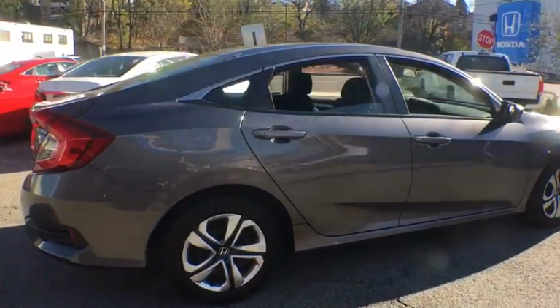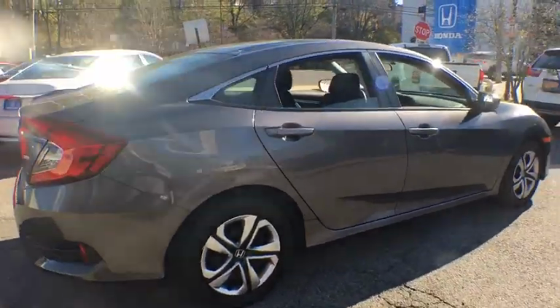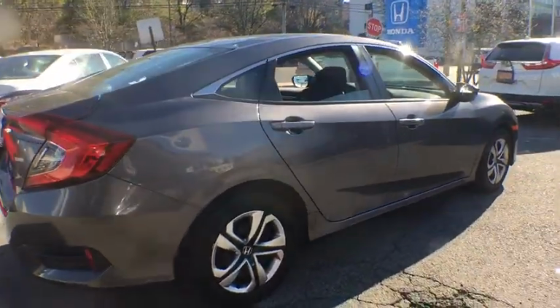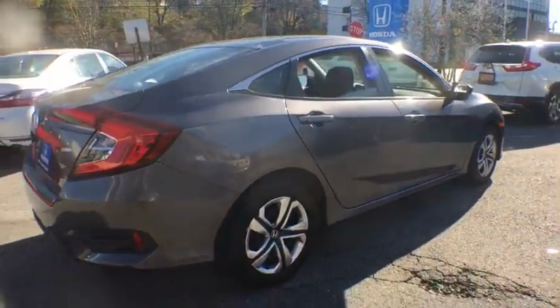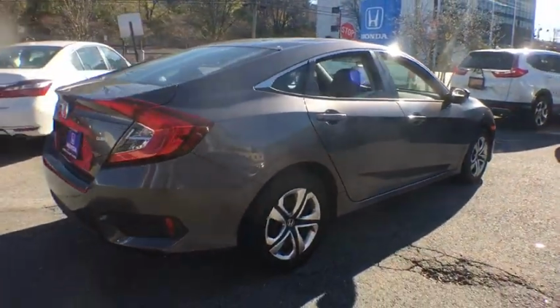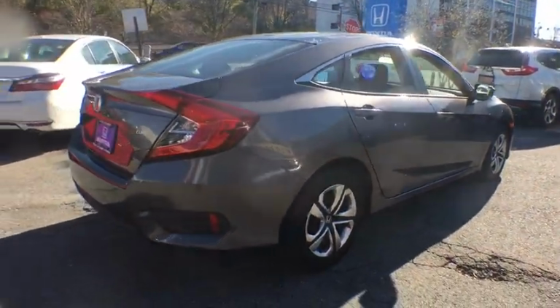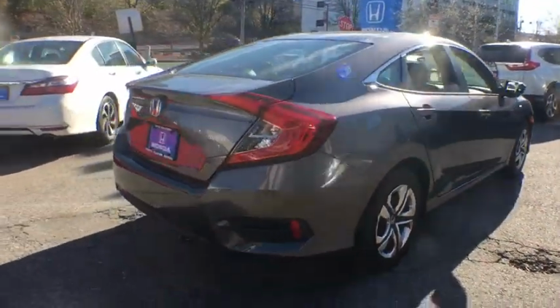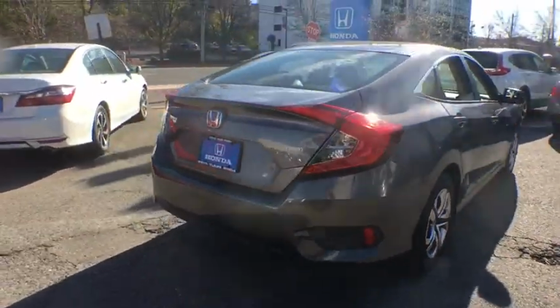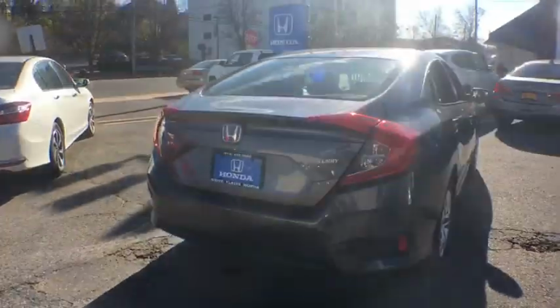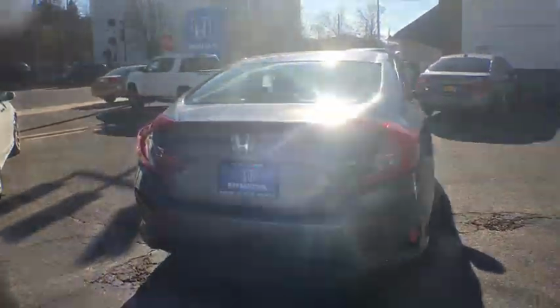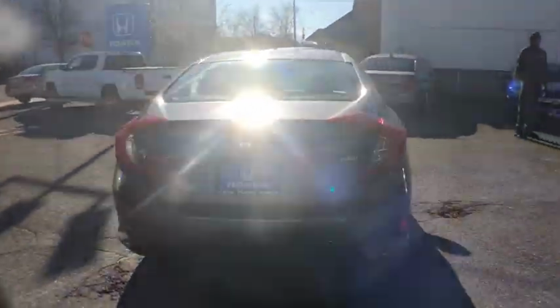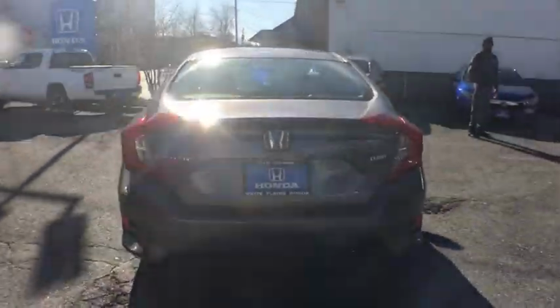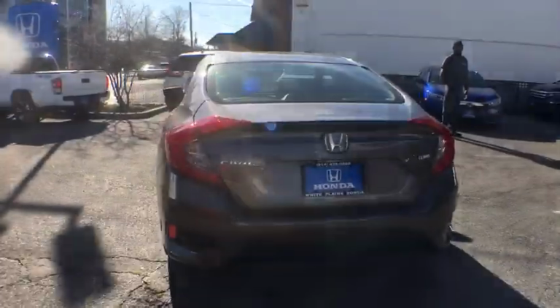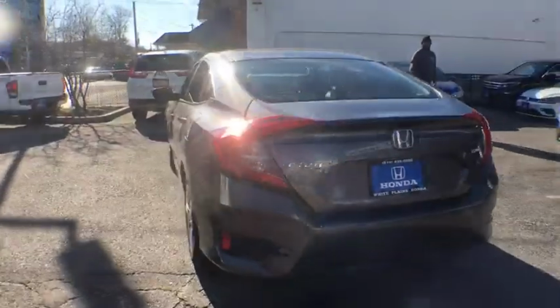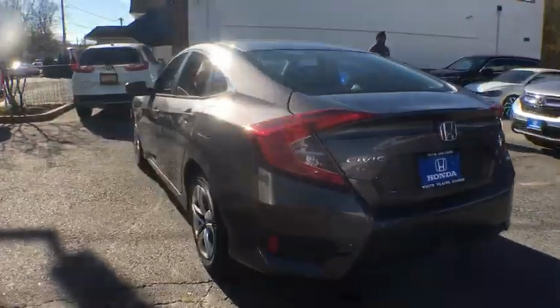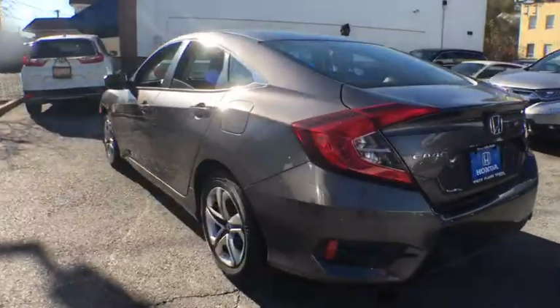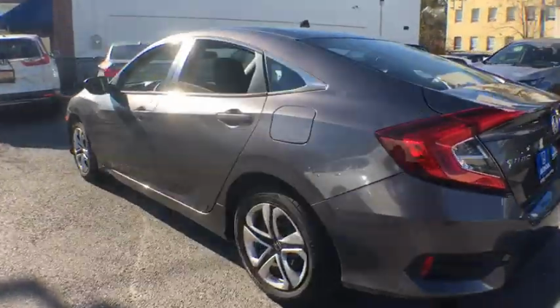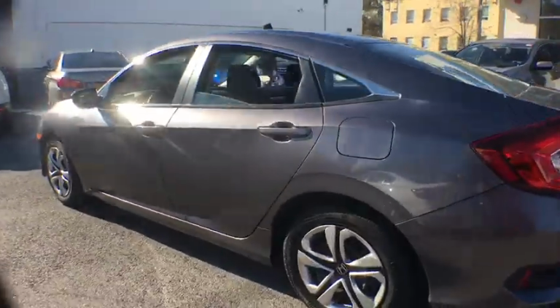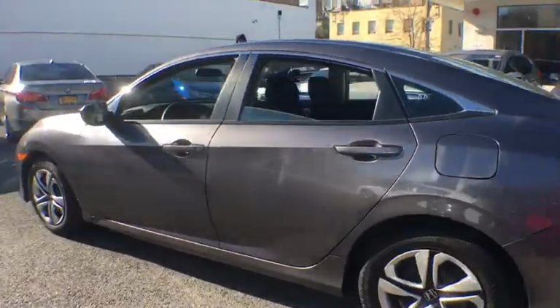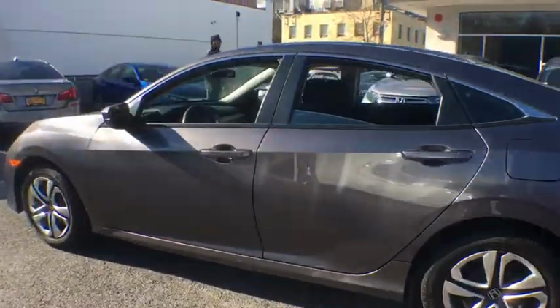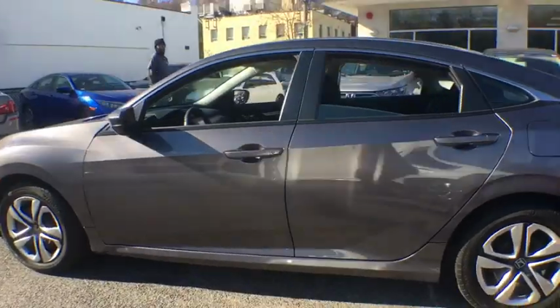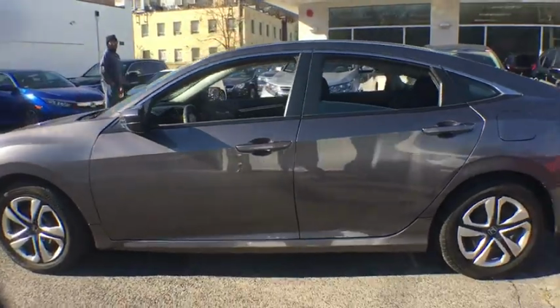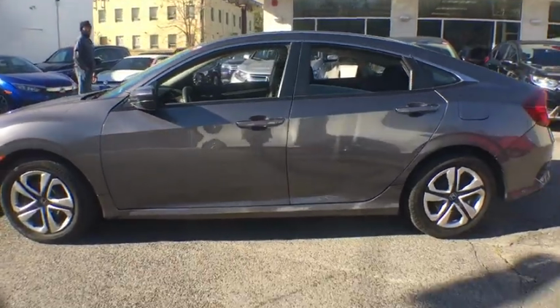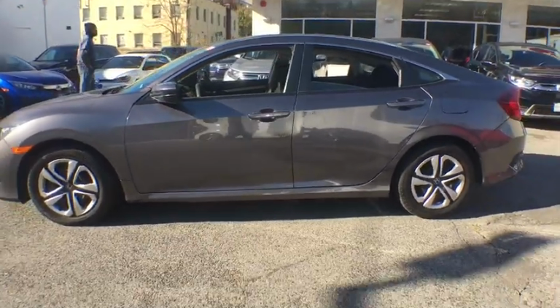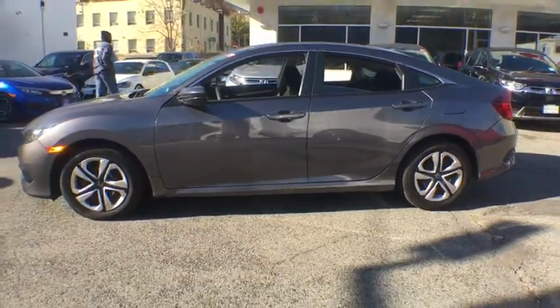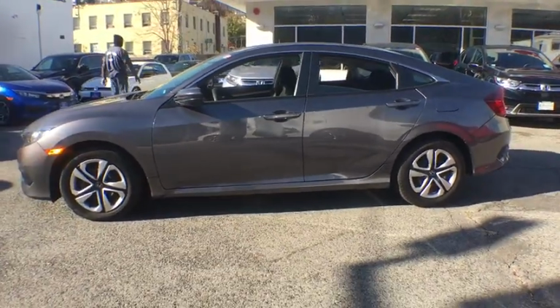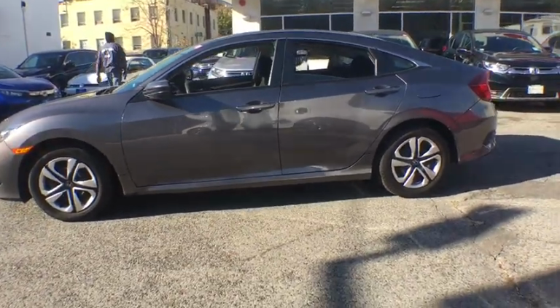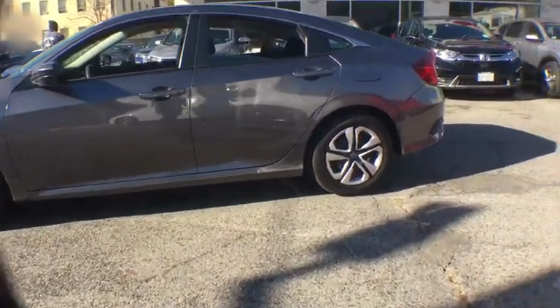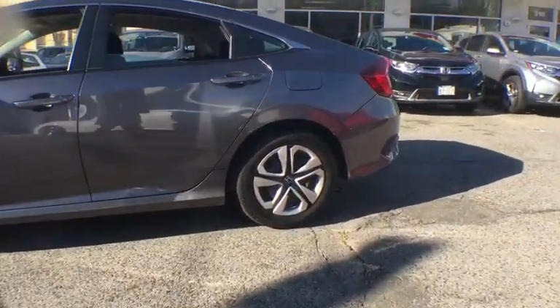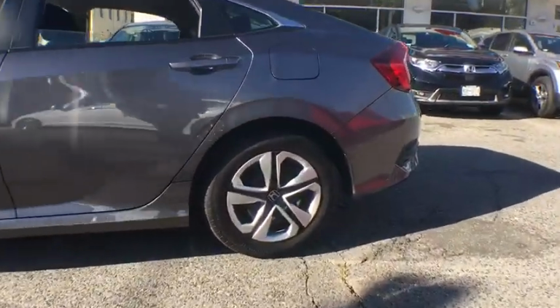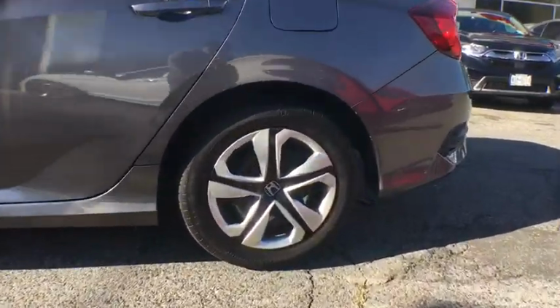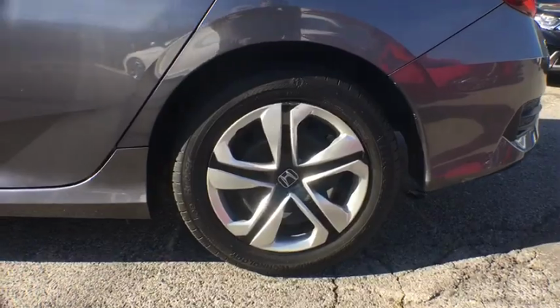Here are some of this vehicle's great options: traction control, dual airbags, power steering, four-wheel disc brakes, power windows, rear window defroster, electronic stability control, security system, panic alarm, and brake assist.